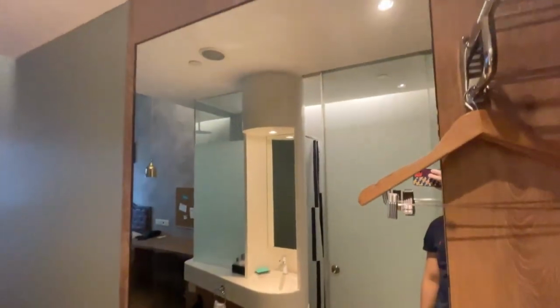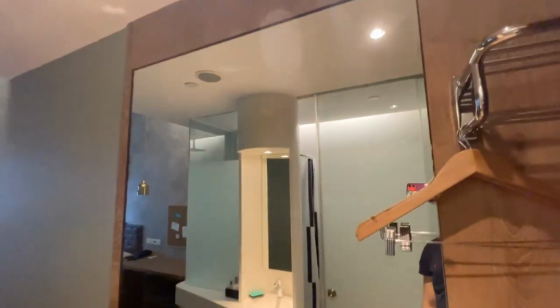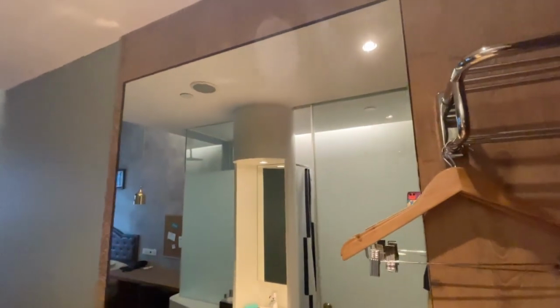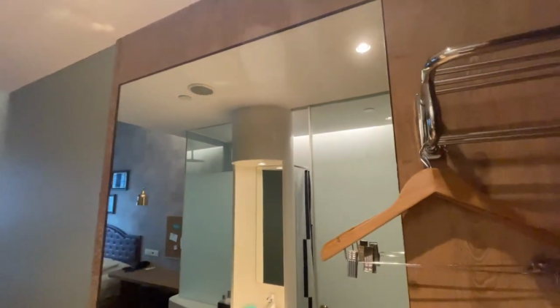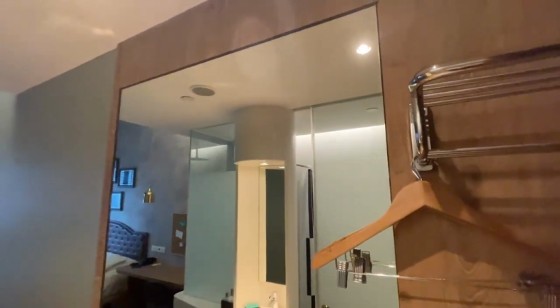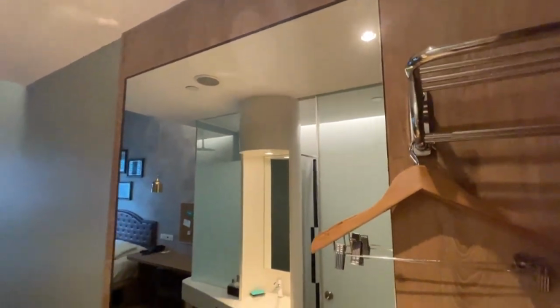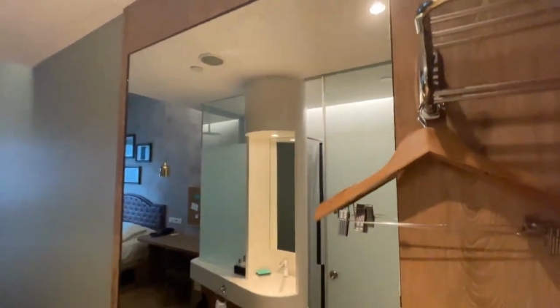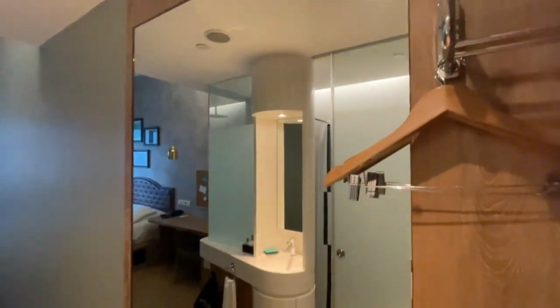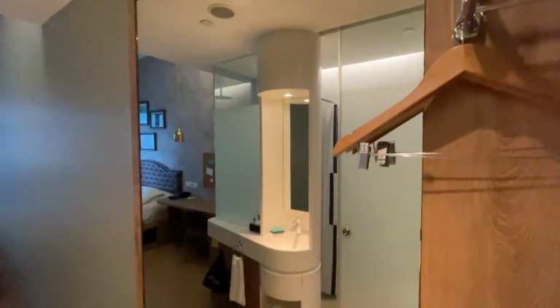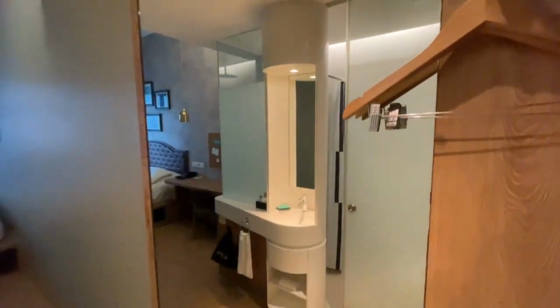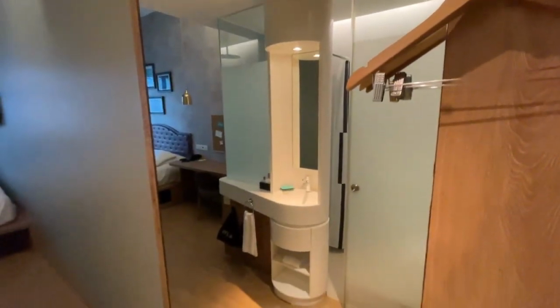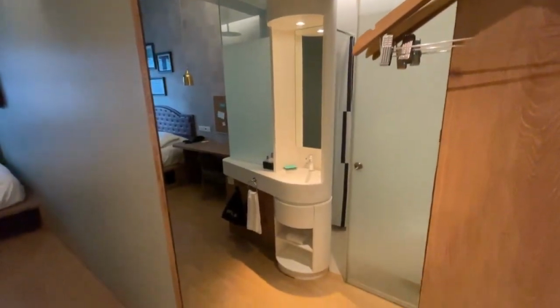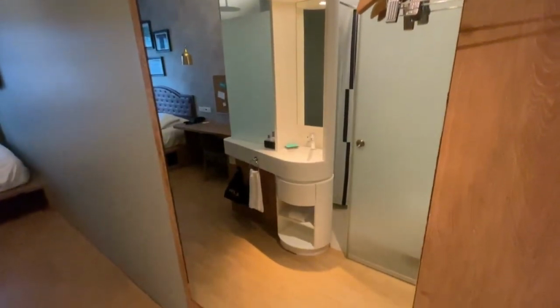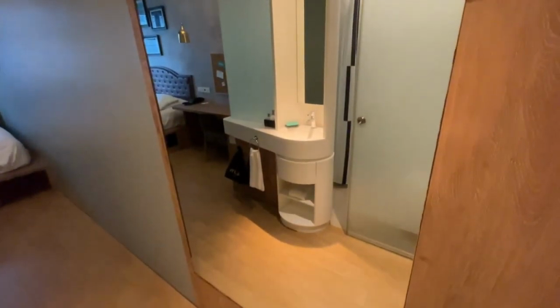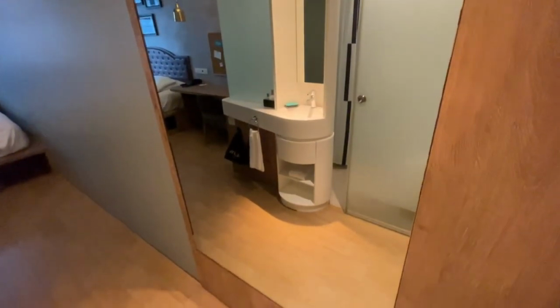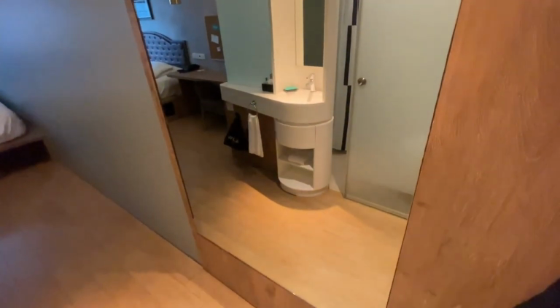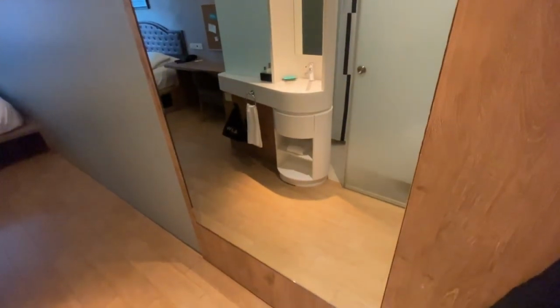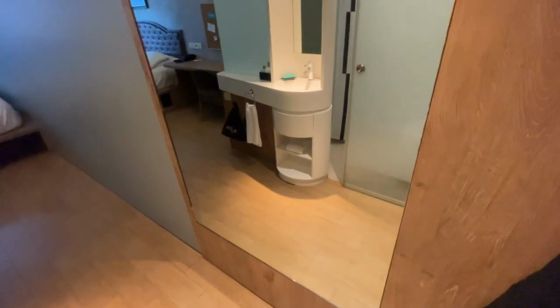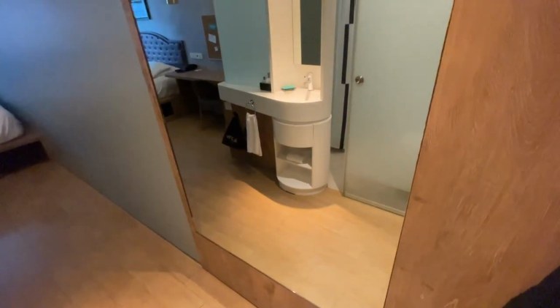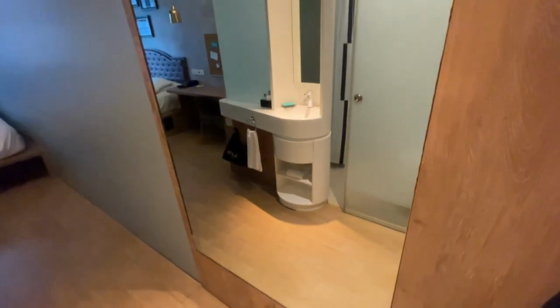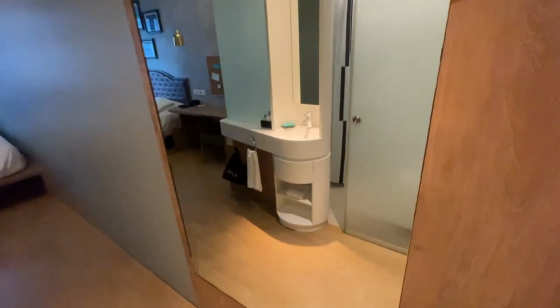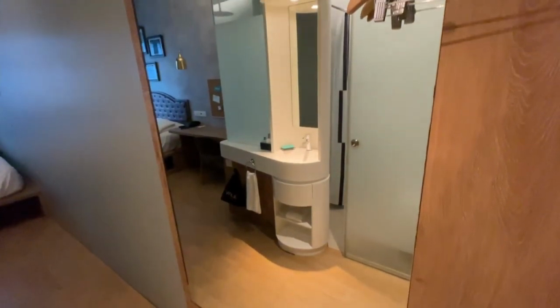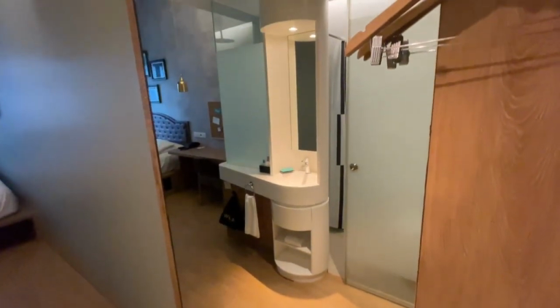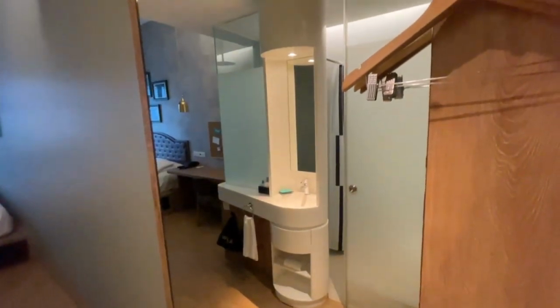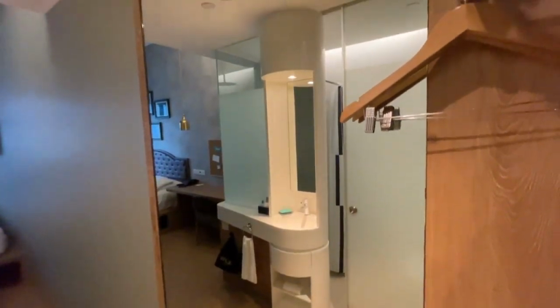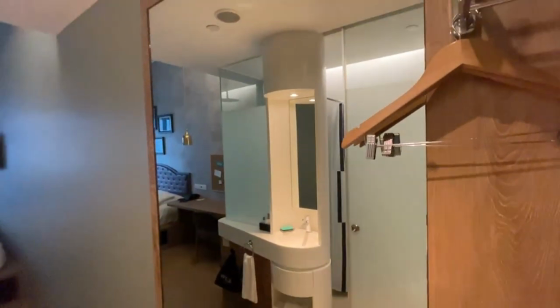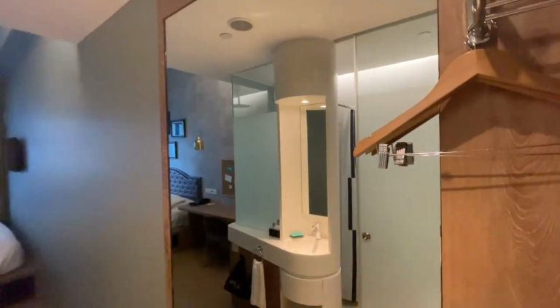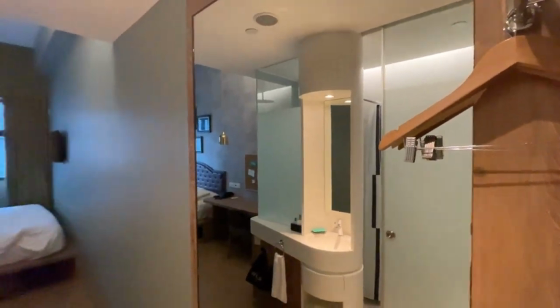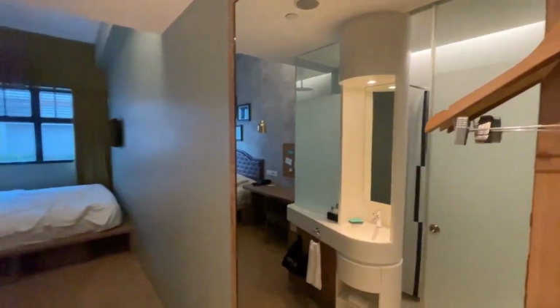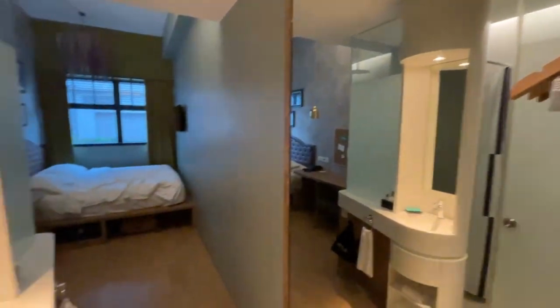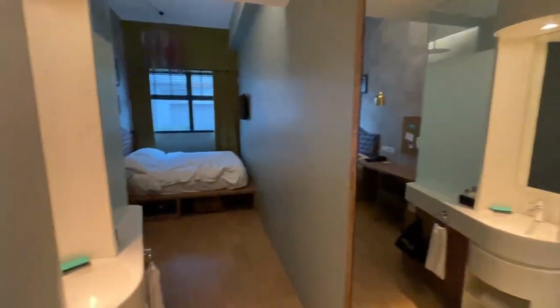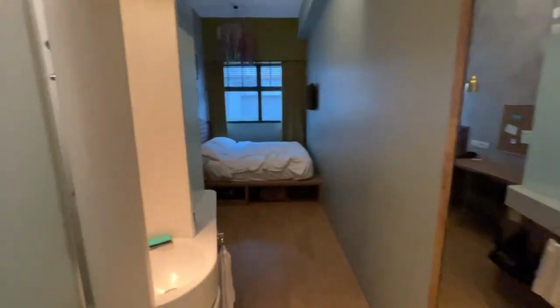Moving on, you get a very big full-length mirror, so for those that like to check themselves out in a mirror before heading out, this will be perfect. Now let me show you guys the bathroom.